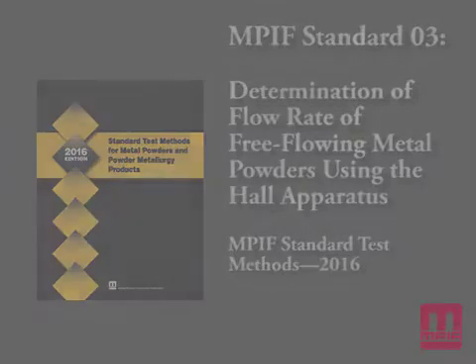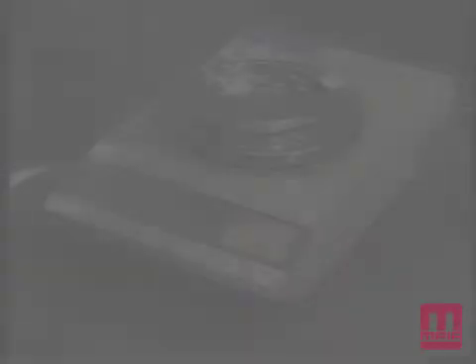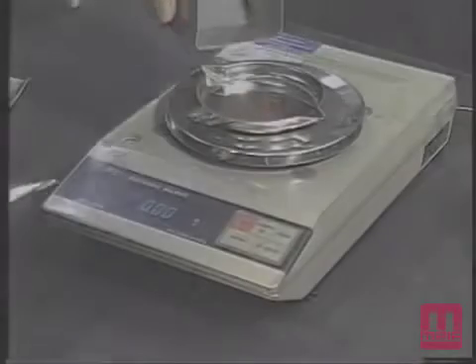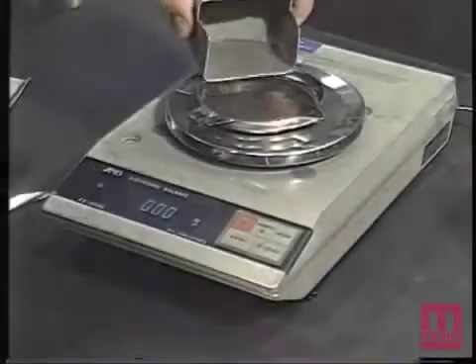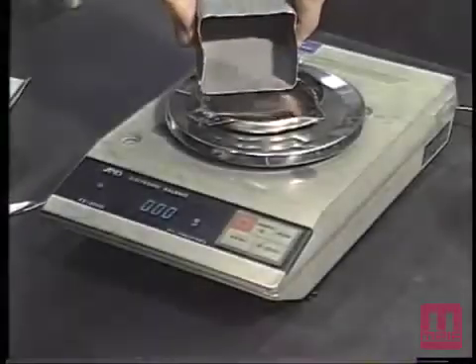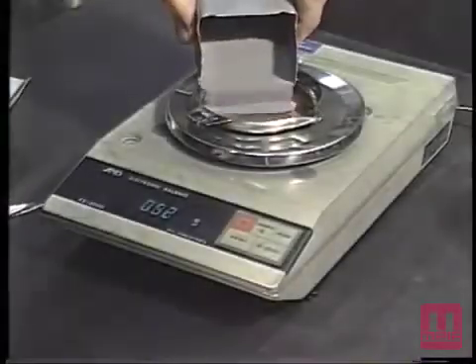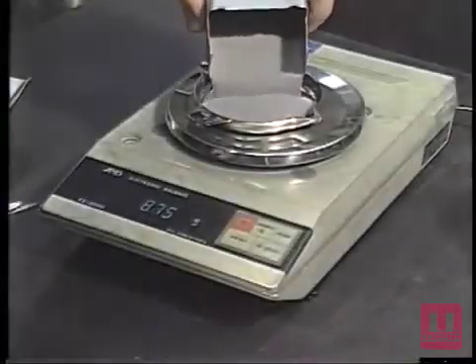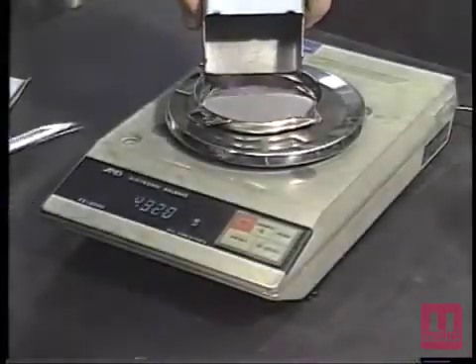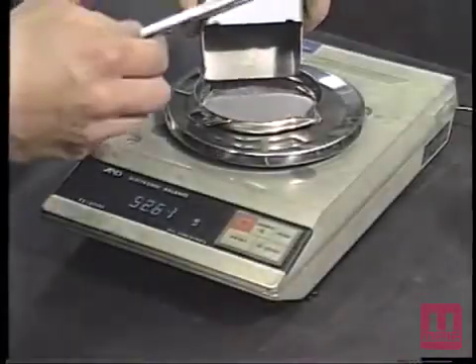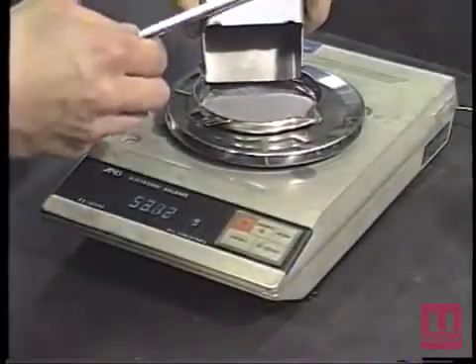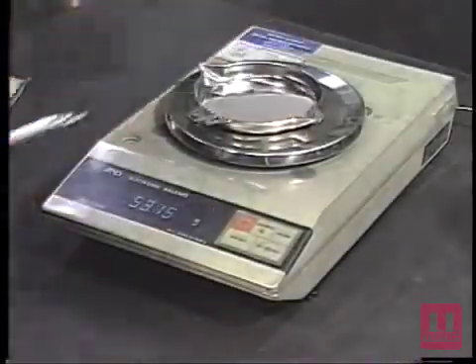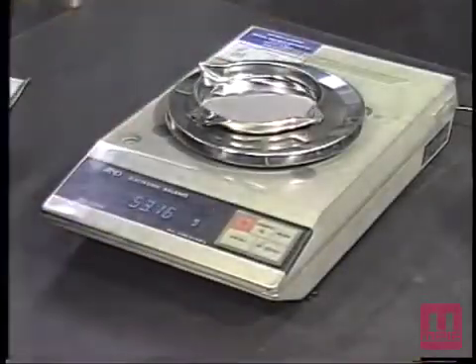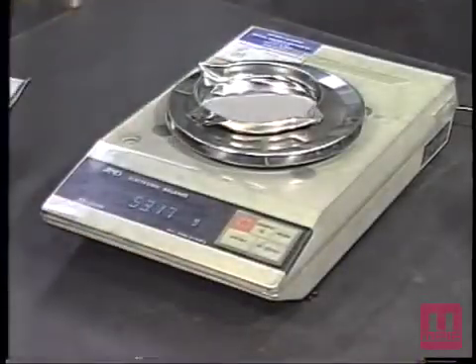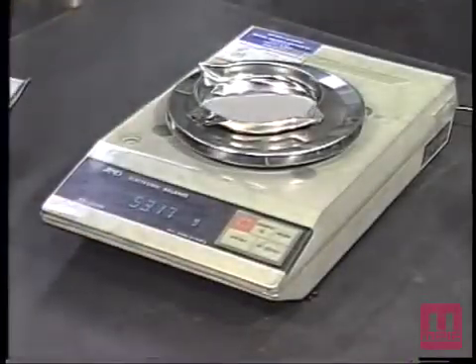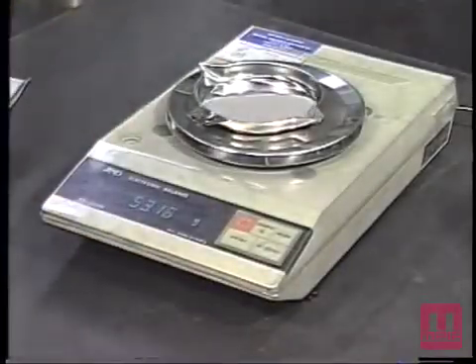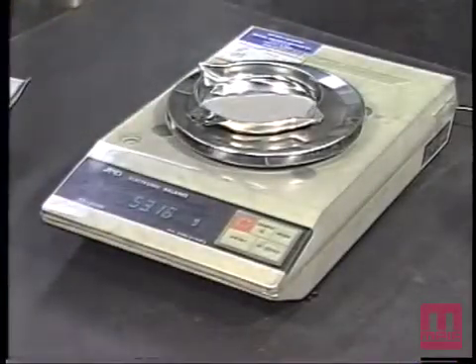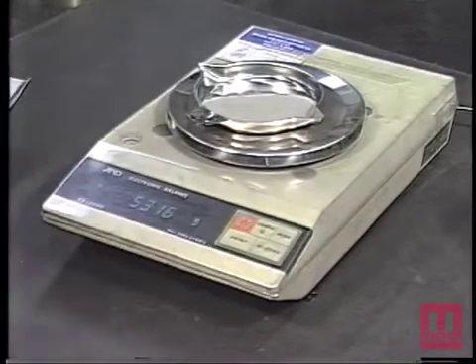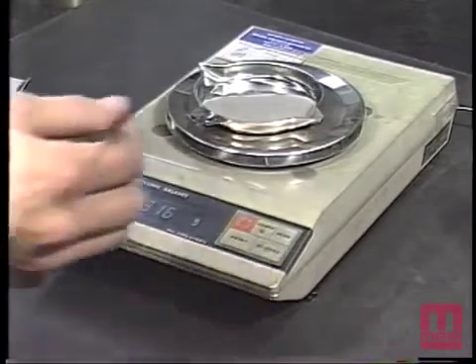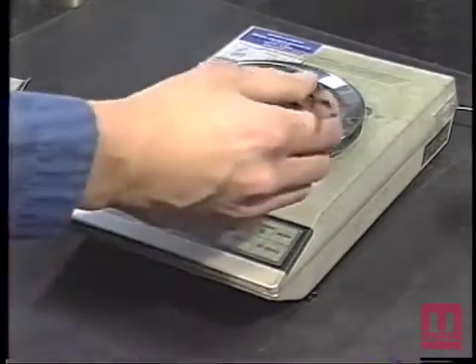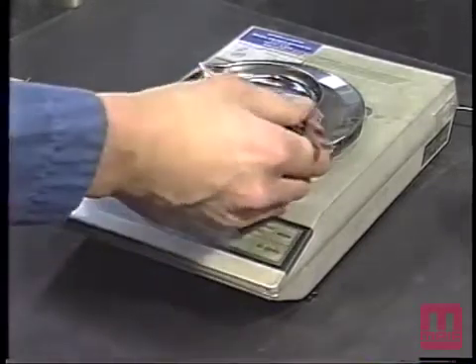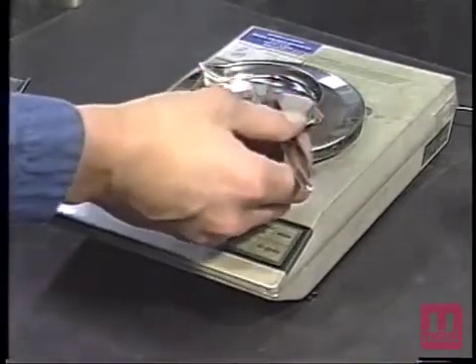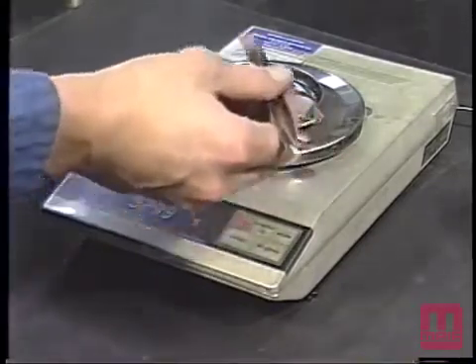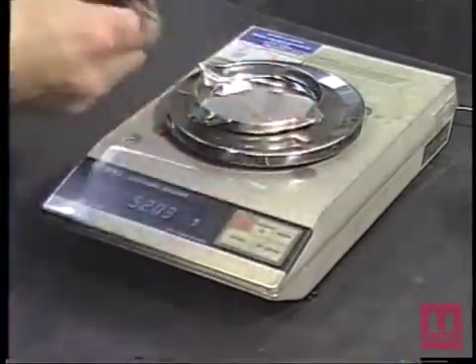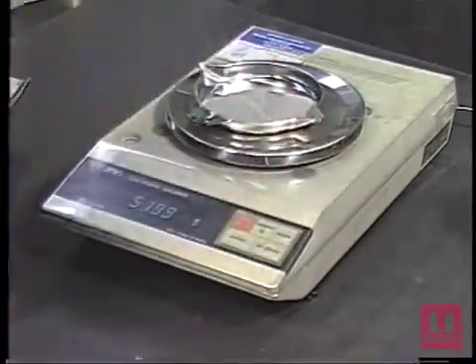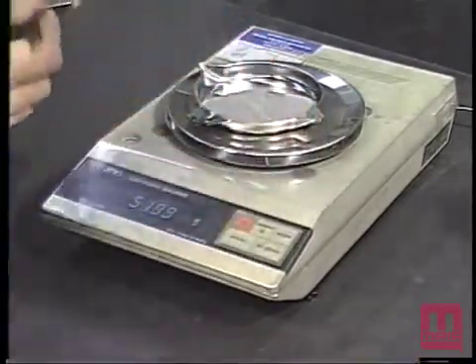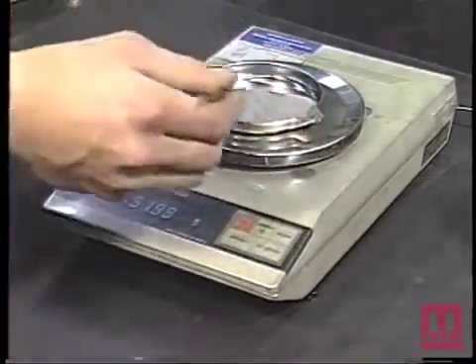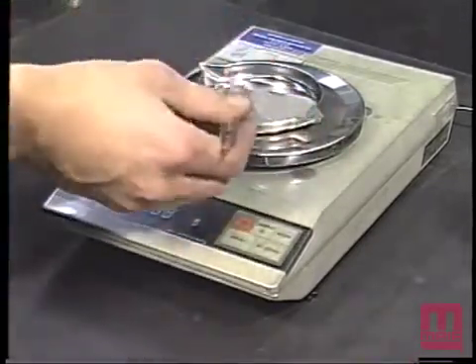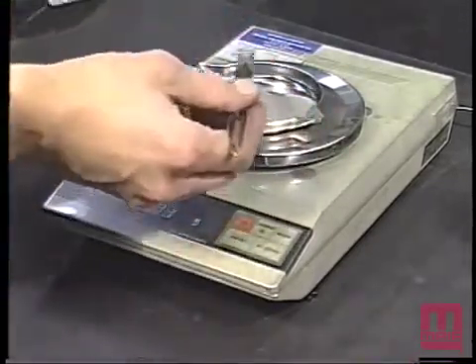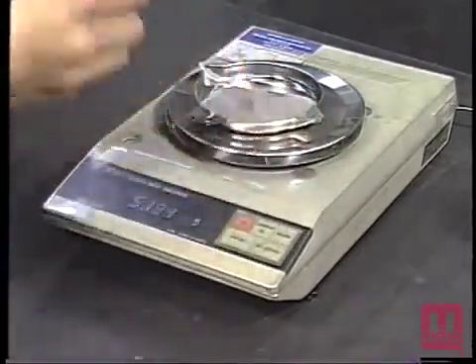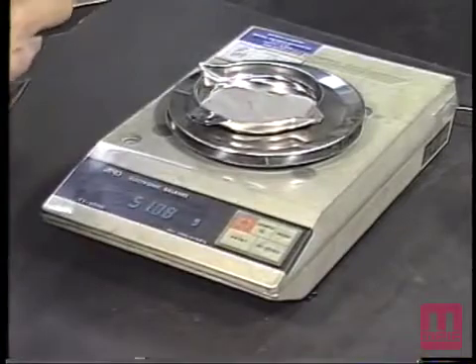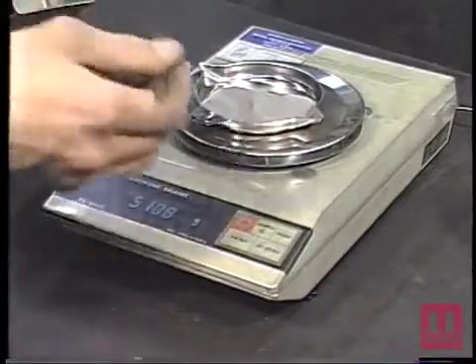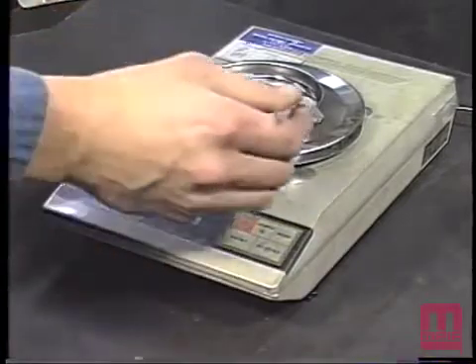The test specimen shall consist of a mass of 50 plus or minus 0.1 grams of metal powder, obtained in accordance with MPIF standard 01, sampling finished lots of metal powders.